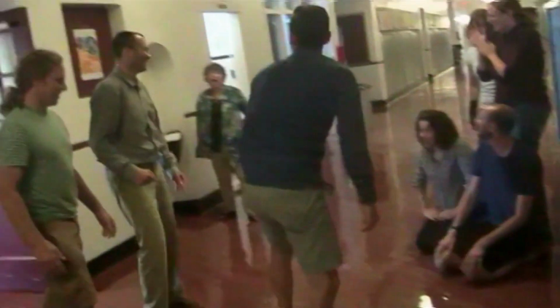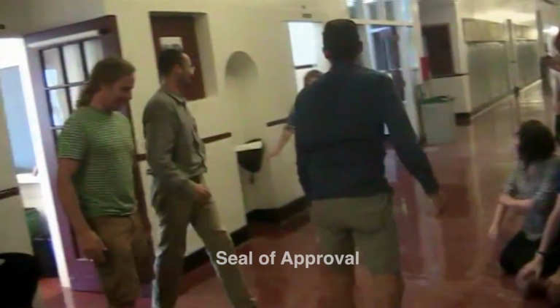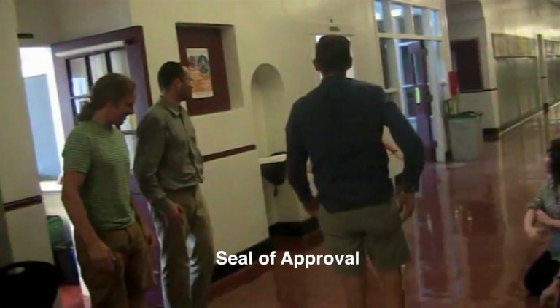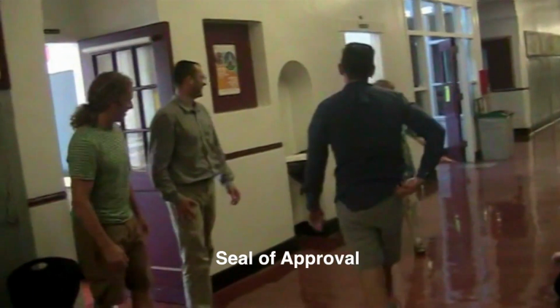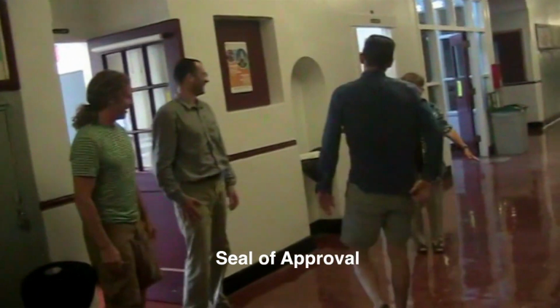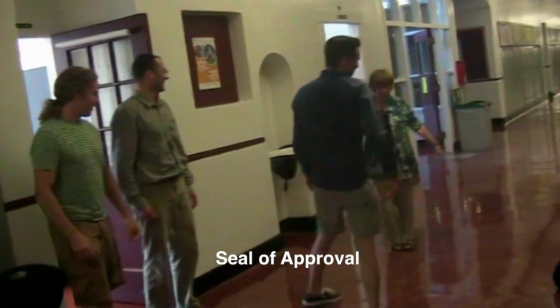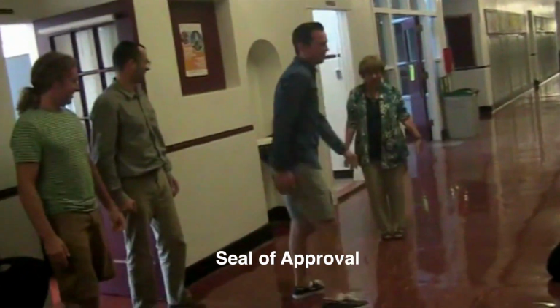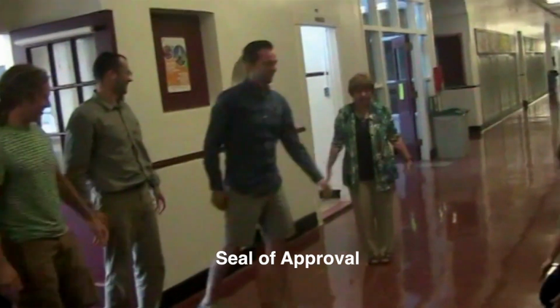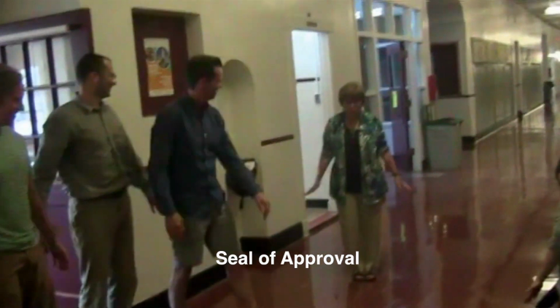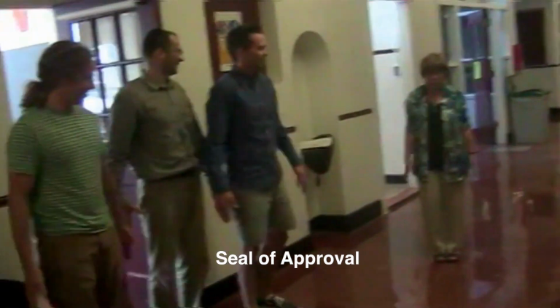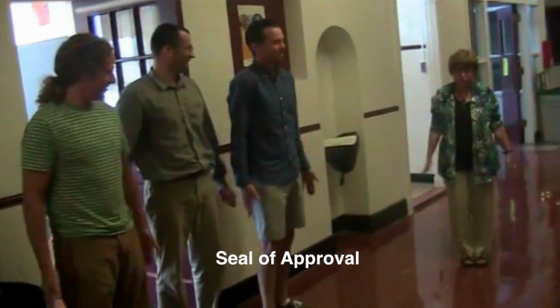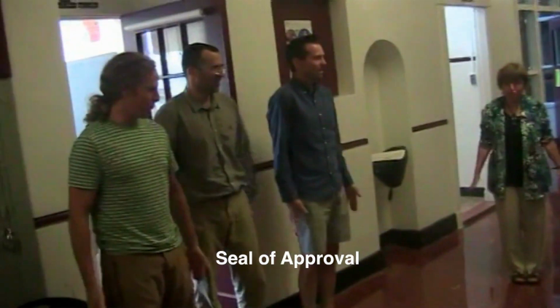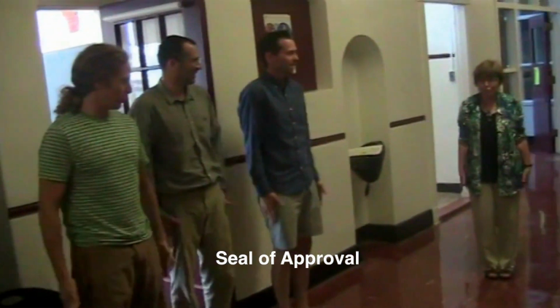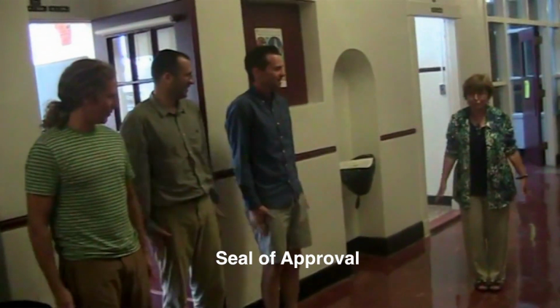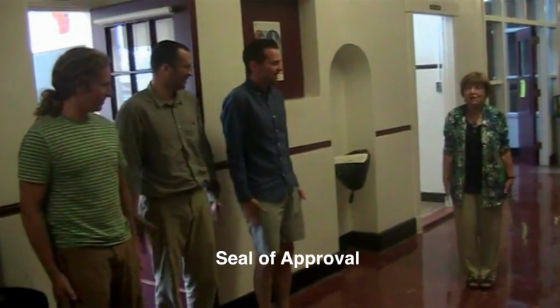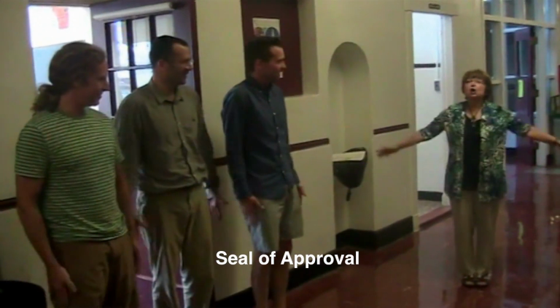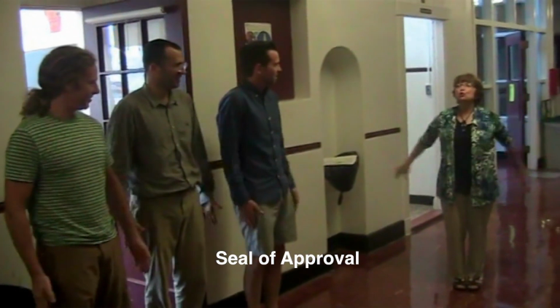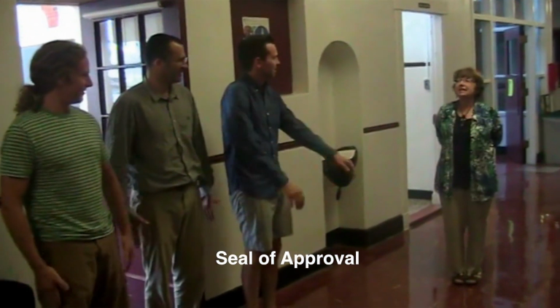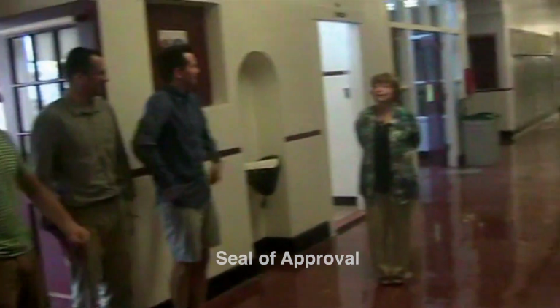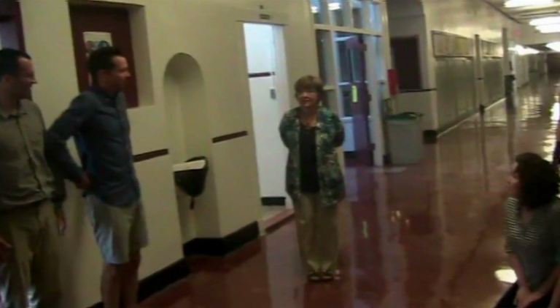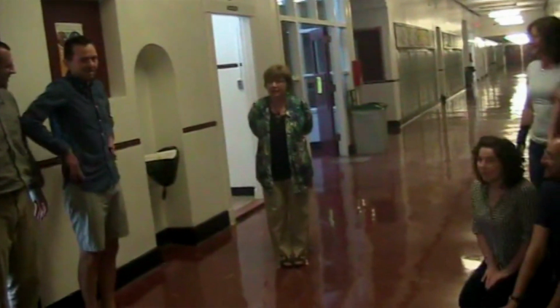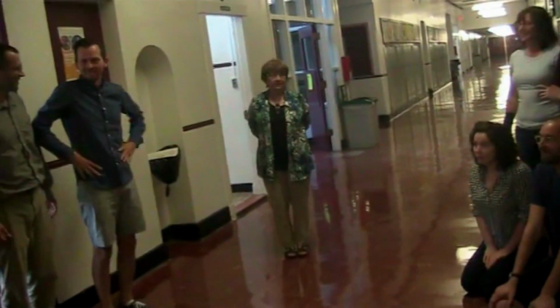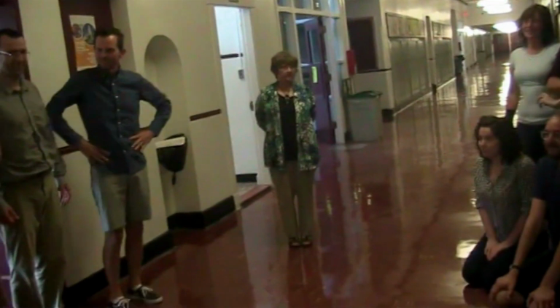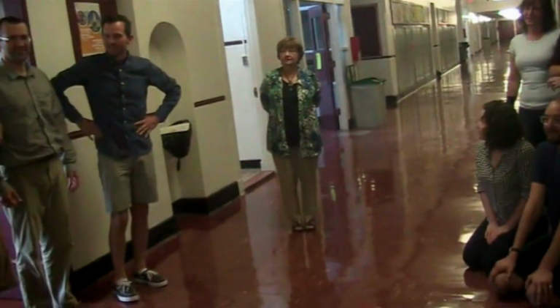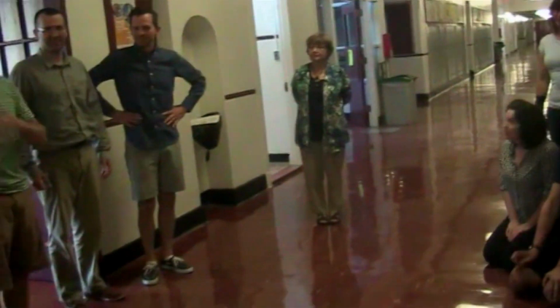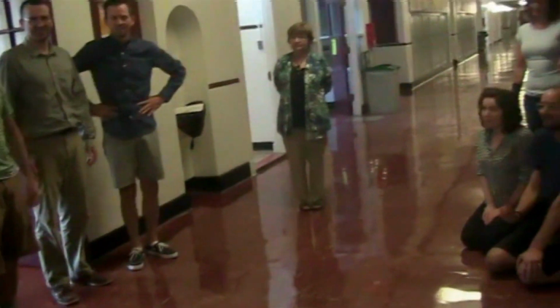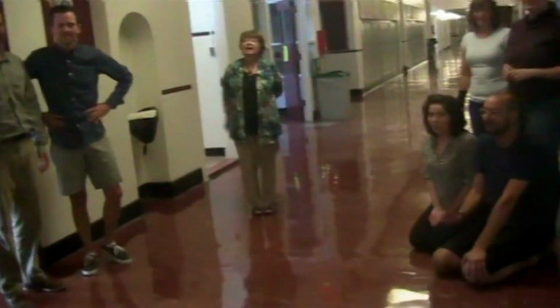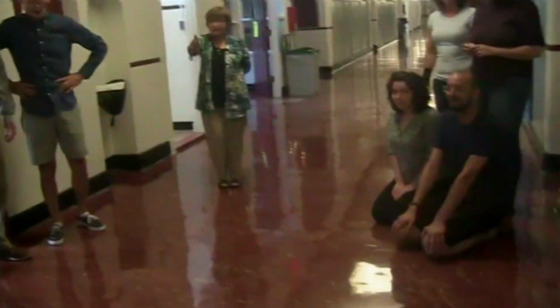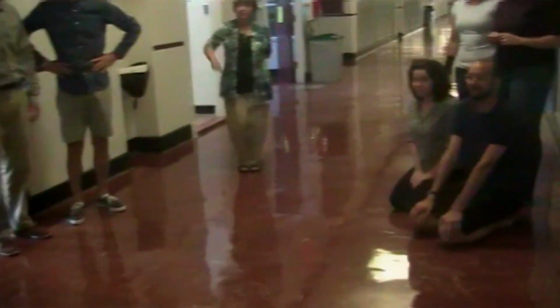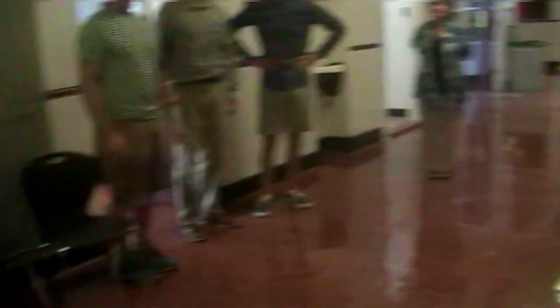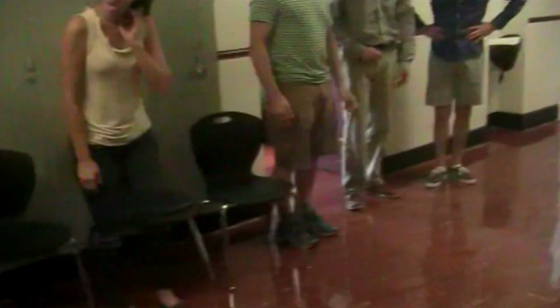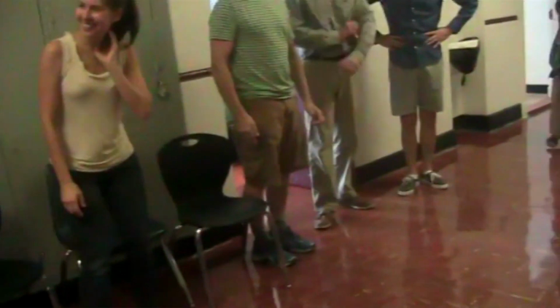A seal of approval — who put the seal? Who did a different kind of grass cutter? Thank you, one person.